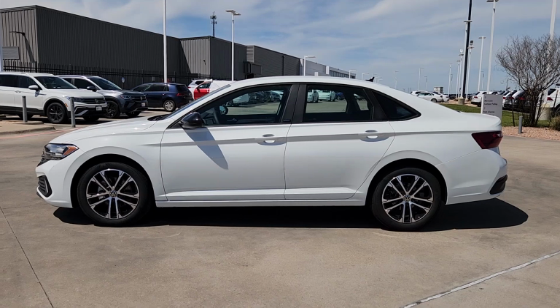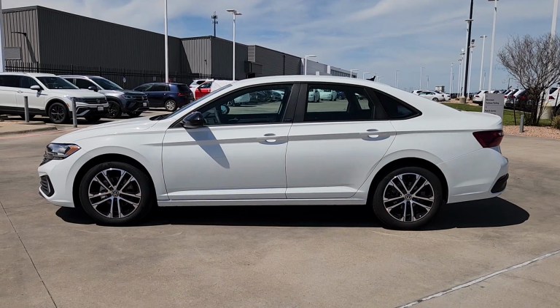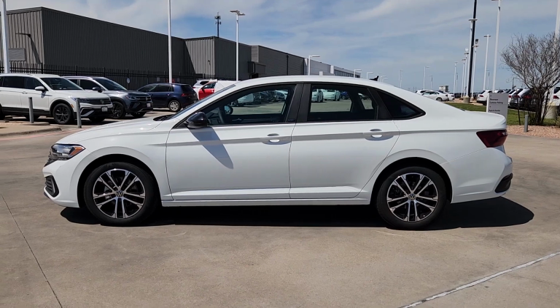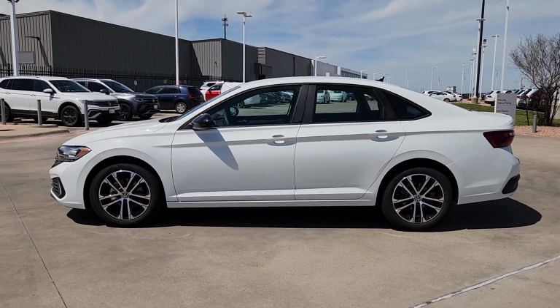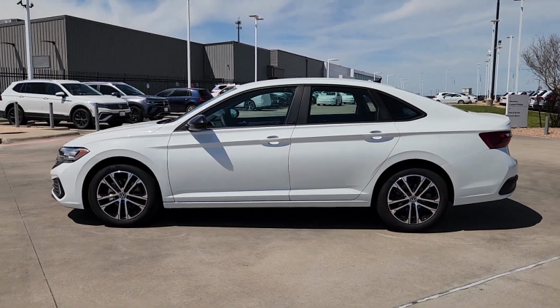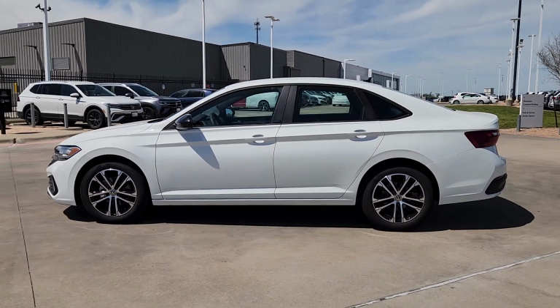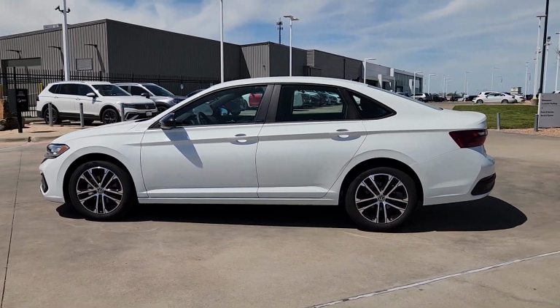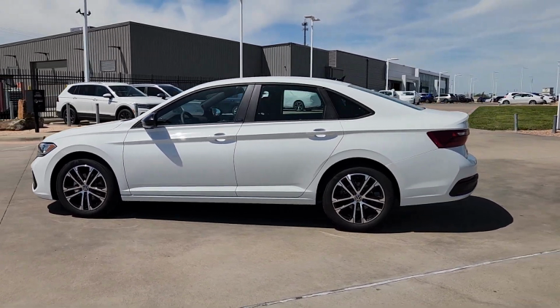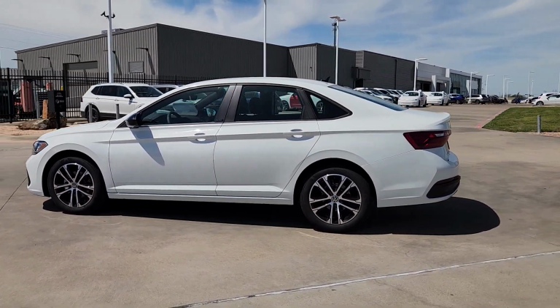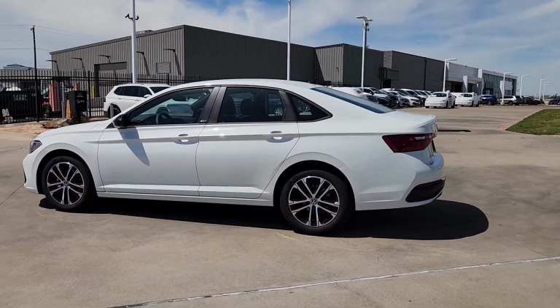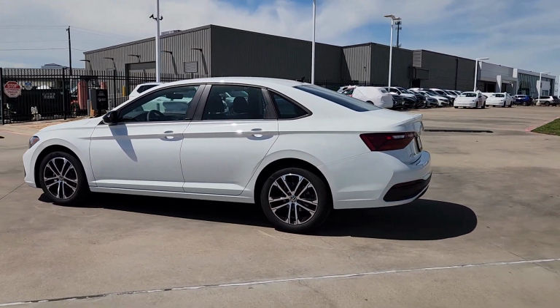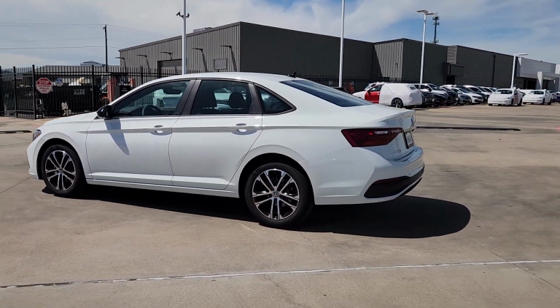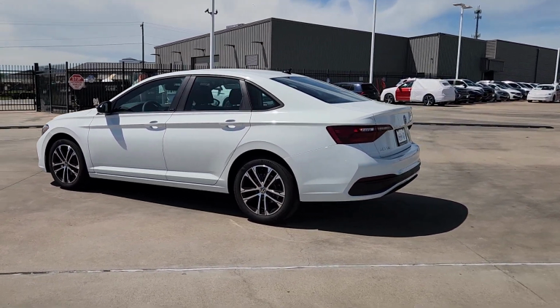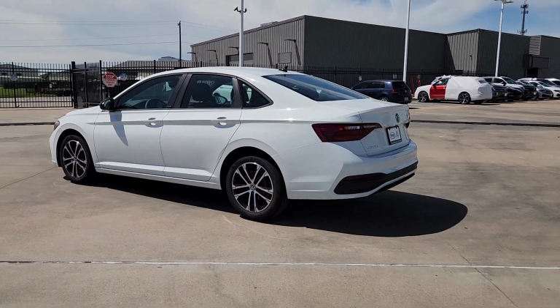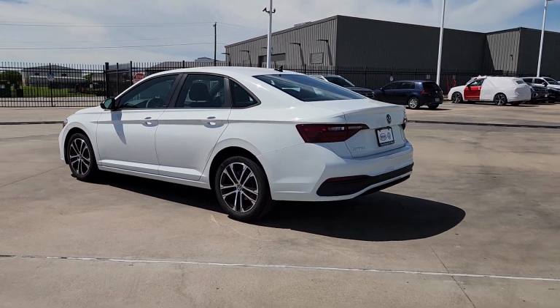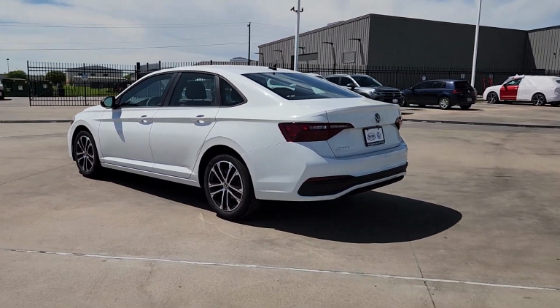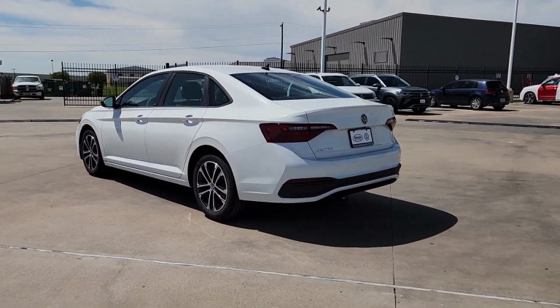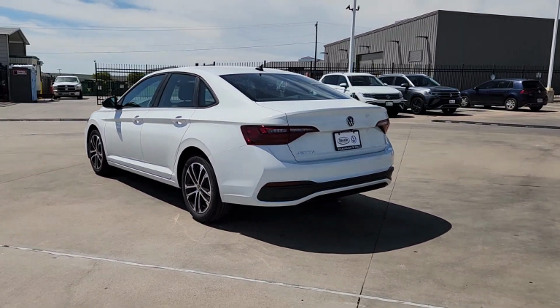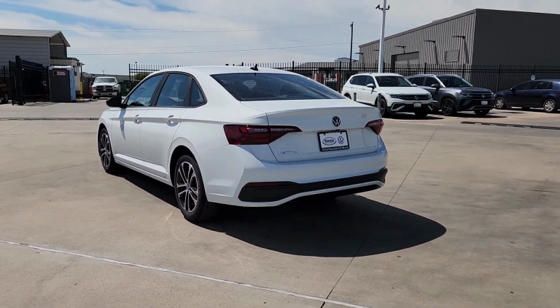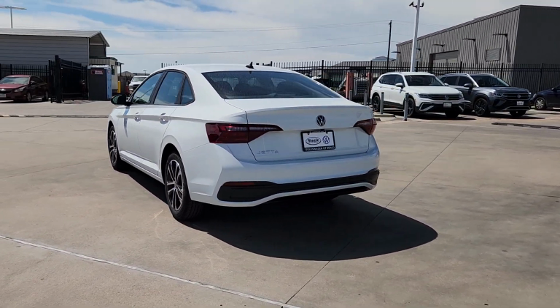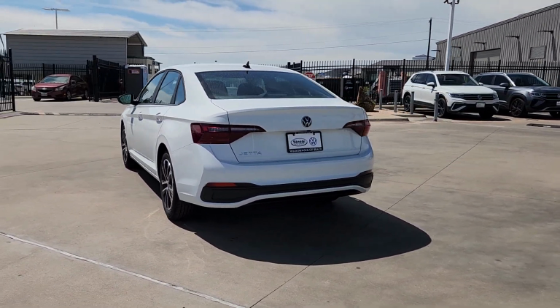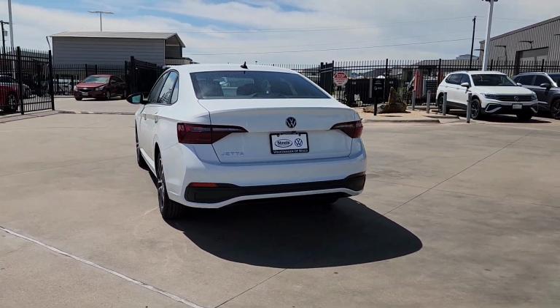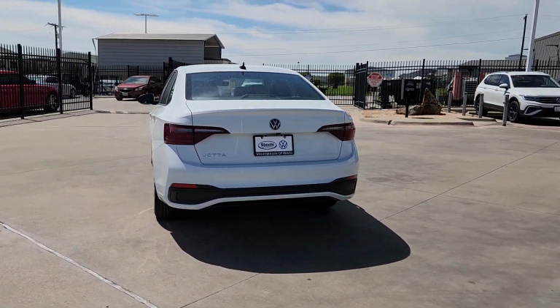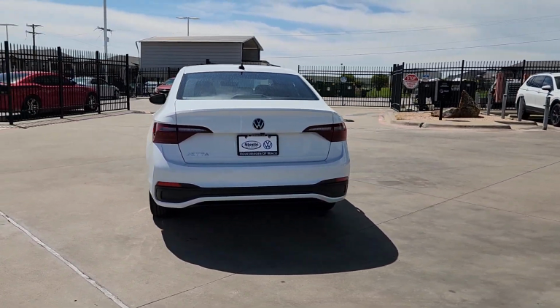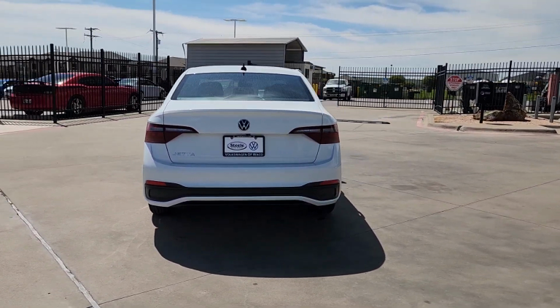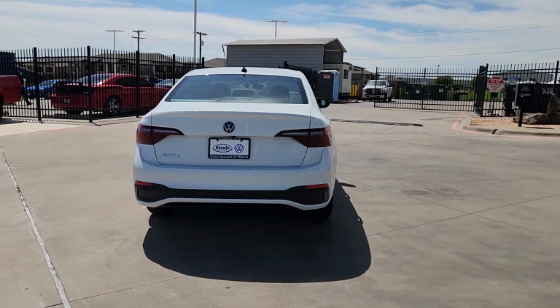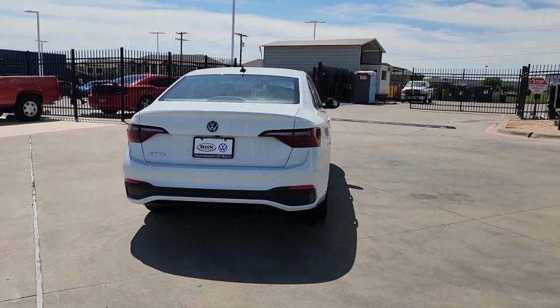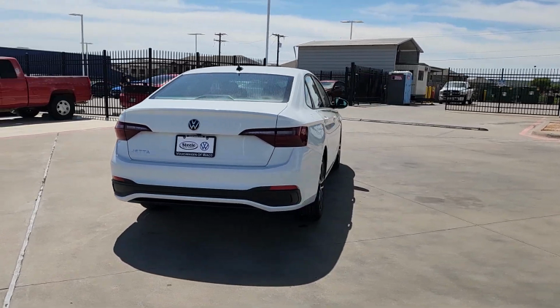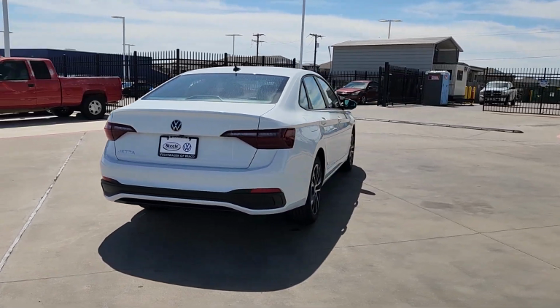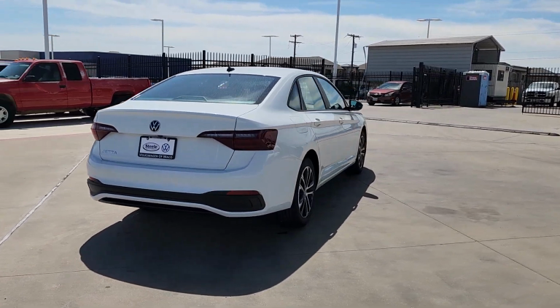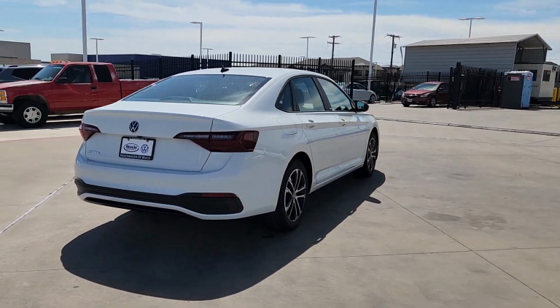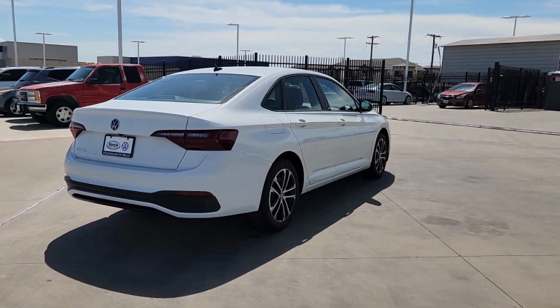You'll have love at first sight with the 2024 Volkswagen Jetta. Make your daily drive the best it can be in this sleek, modern Jetta. You'll love its assertive performance, modern style, and connected tech.